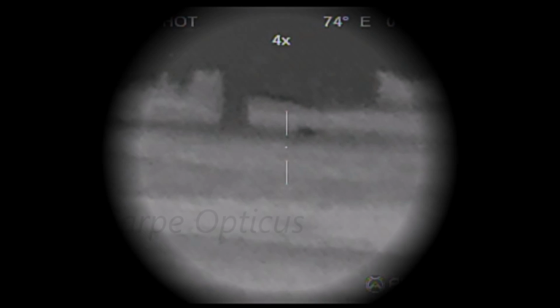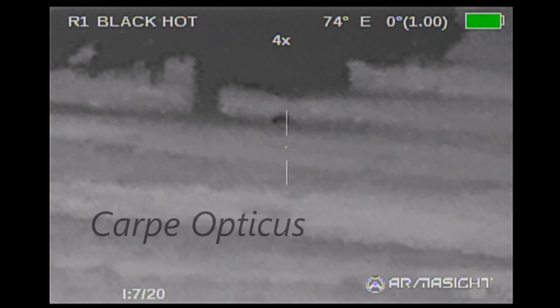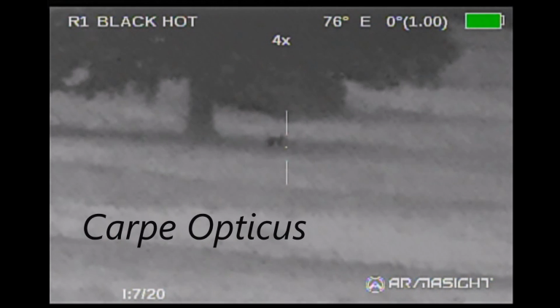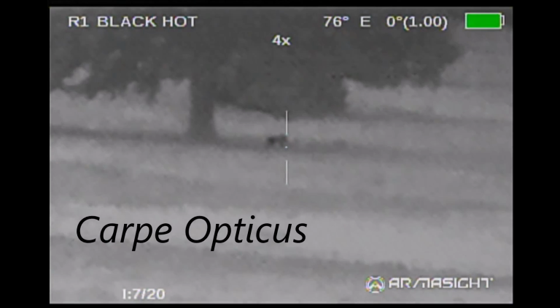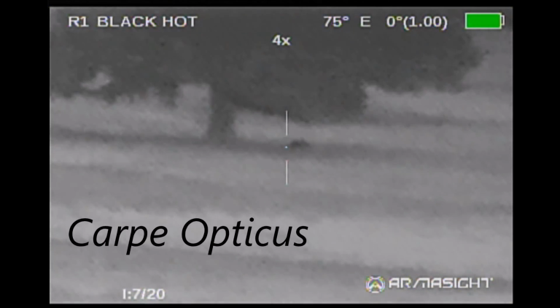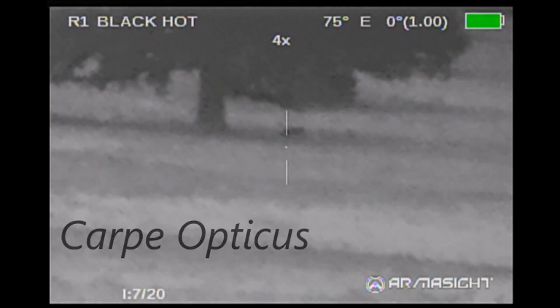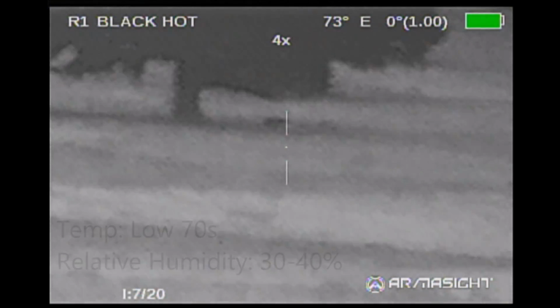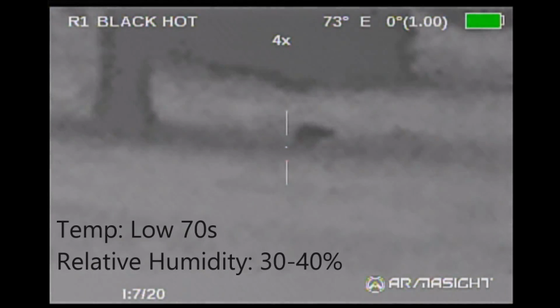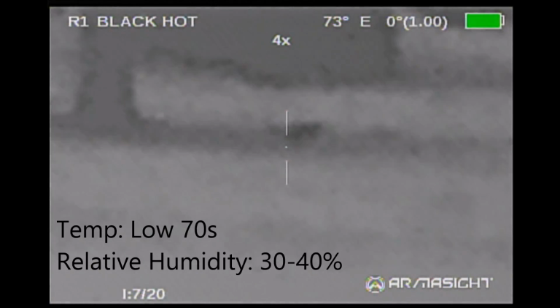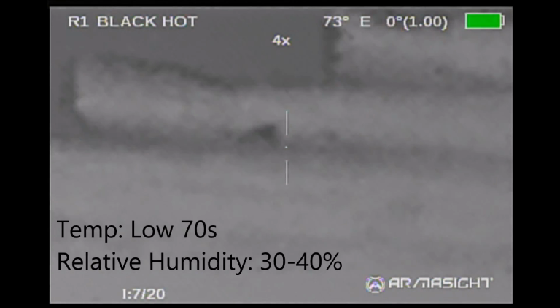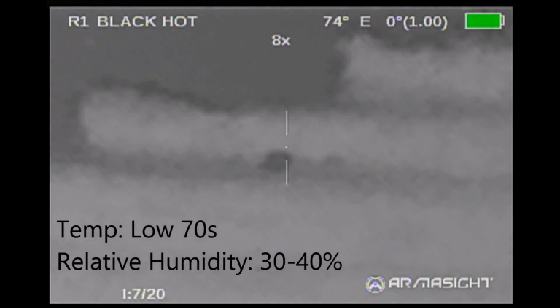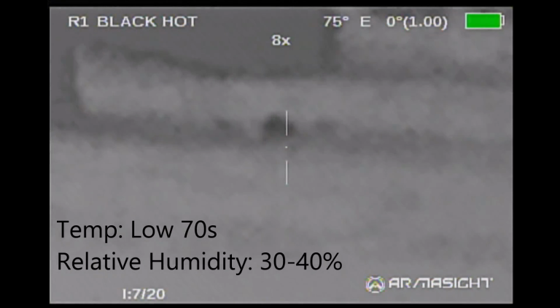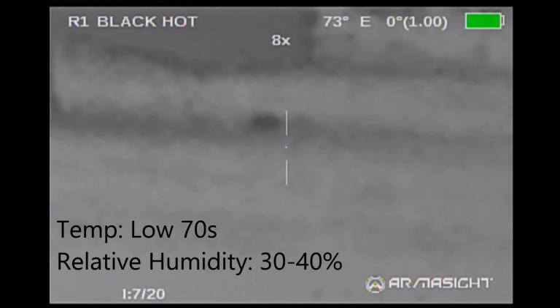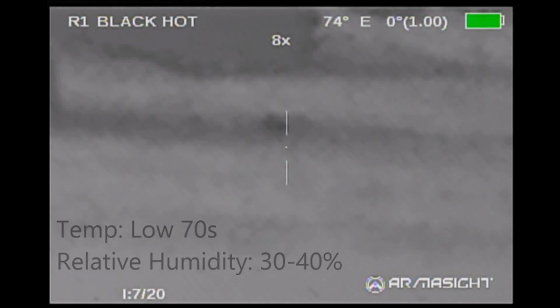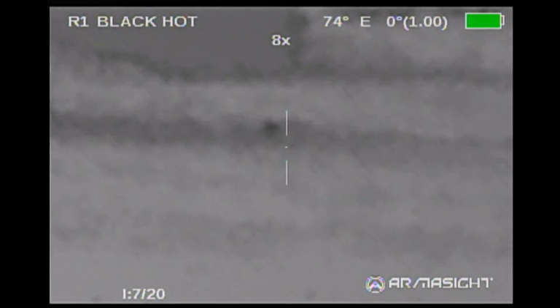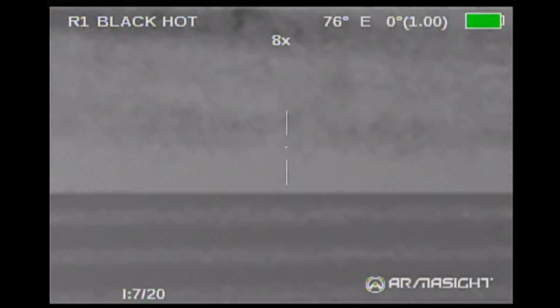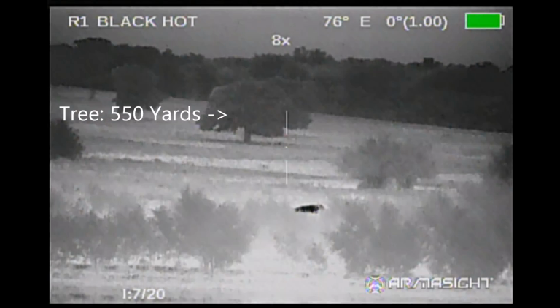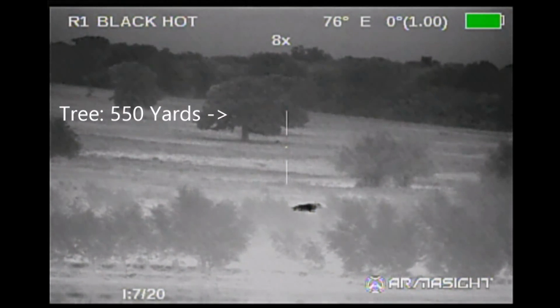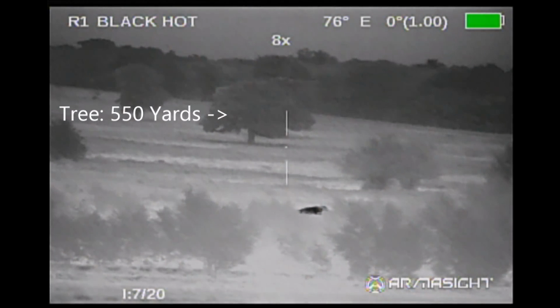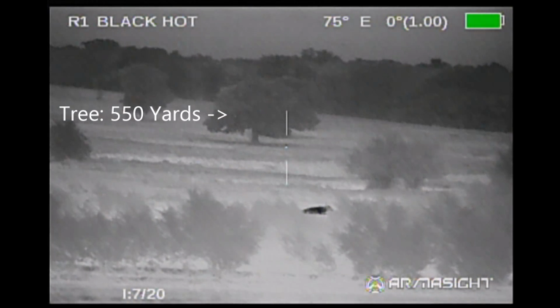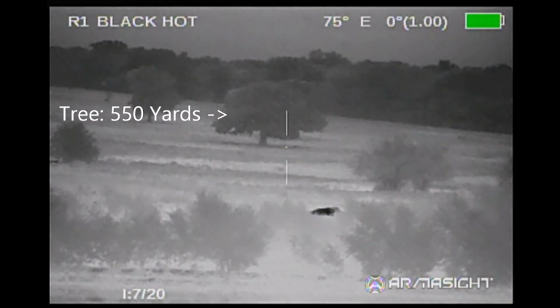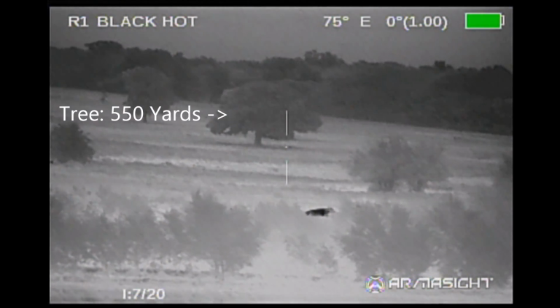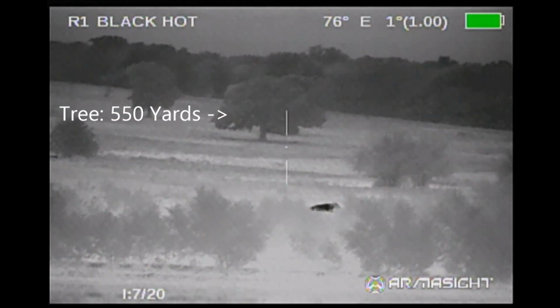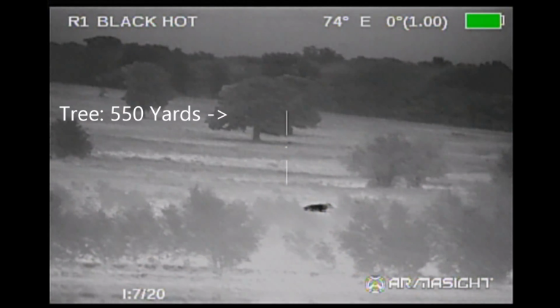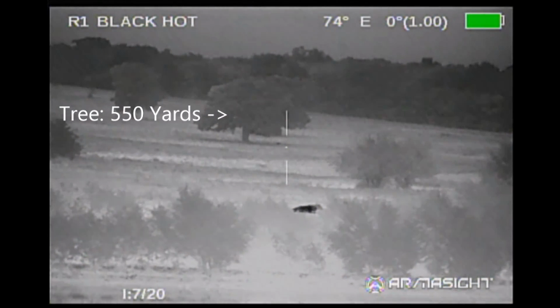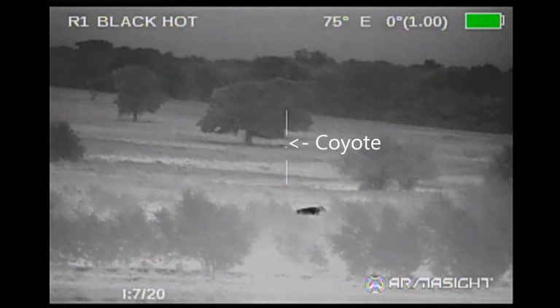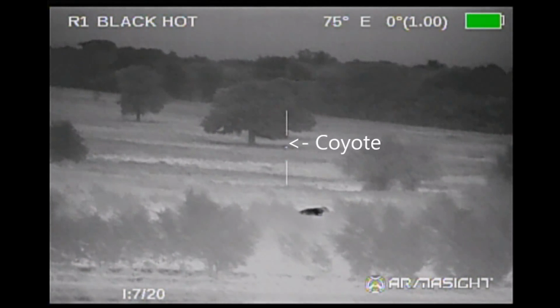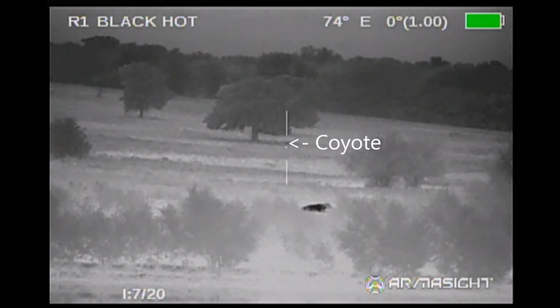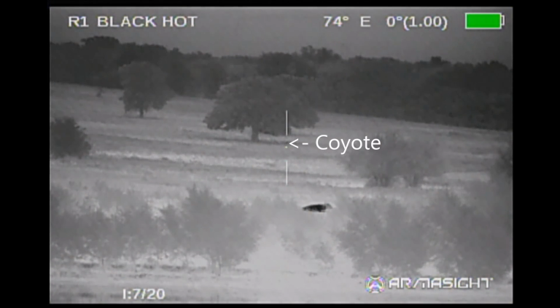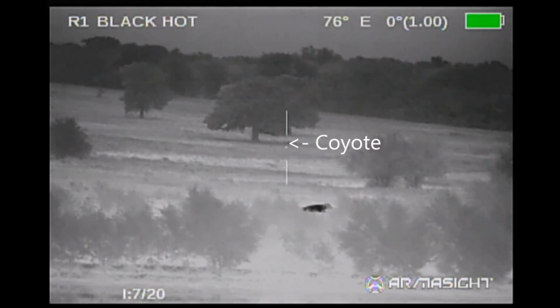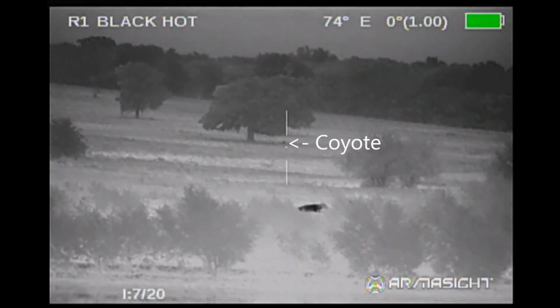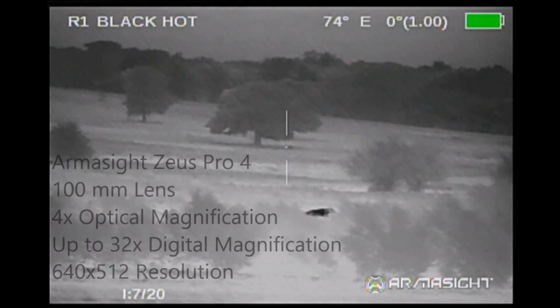The Hessian and I went hunting last night. The conditions were quite favorable for using thermal optics and at quite some distance I spied some movement. It turned out to be a coyote under this tree at about 550 yards.